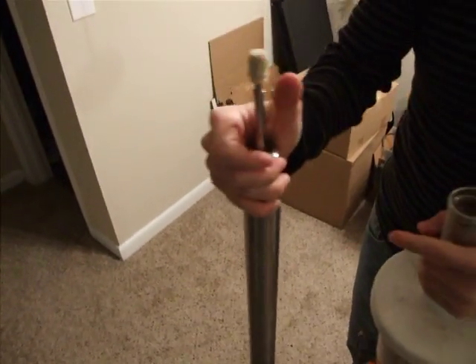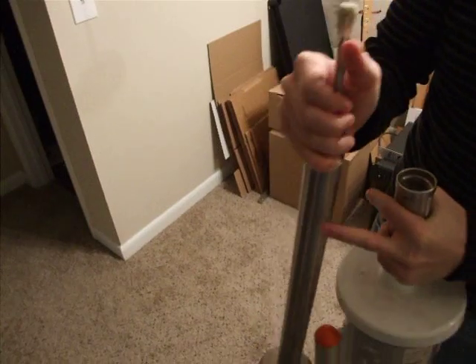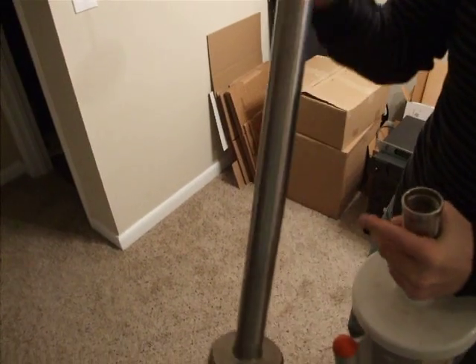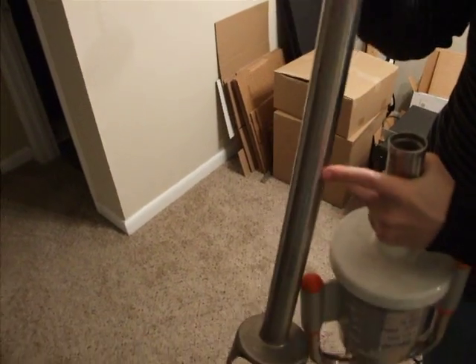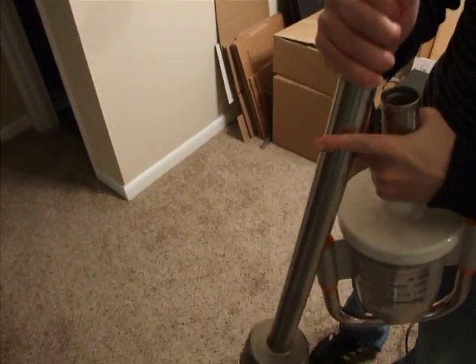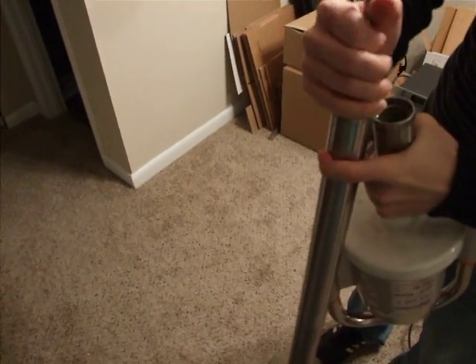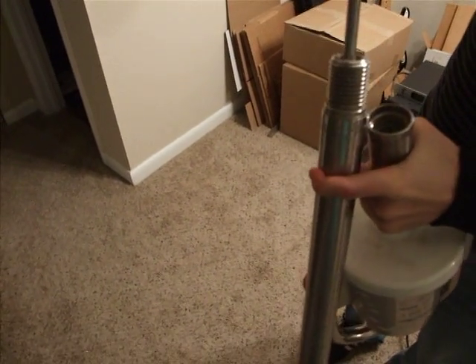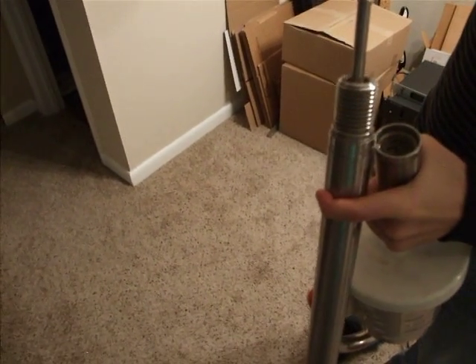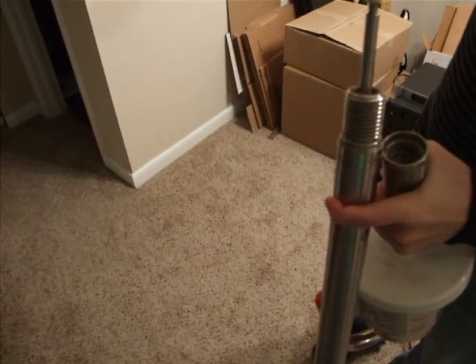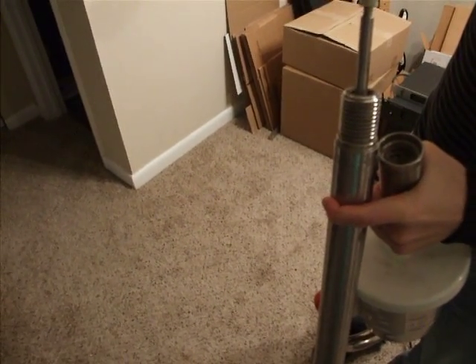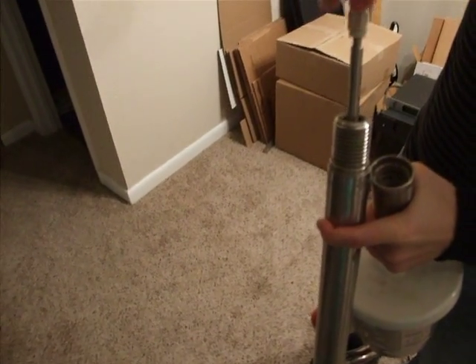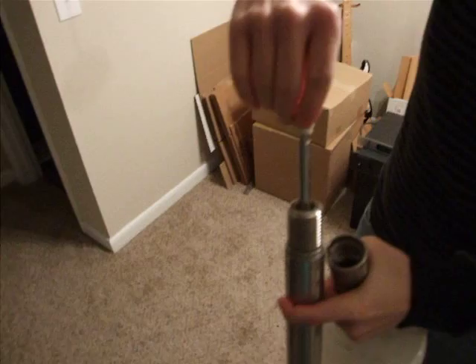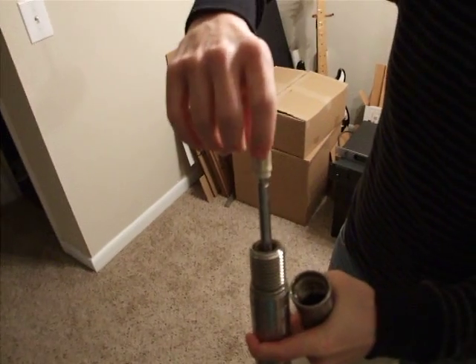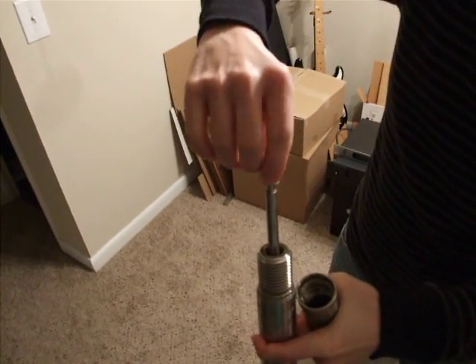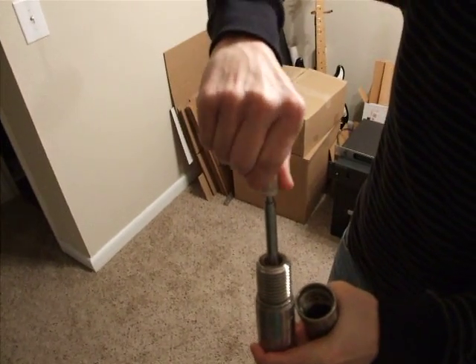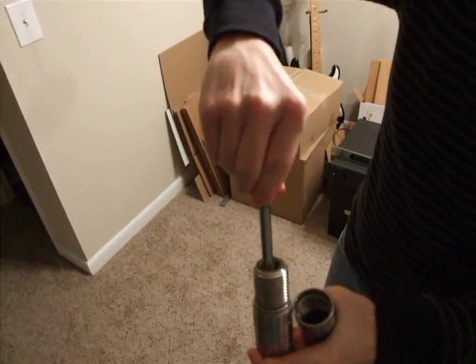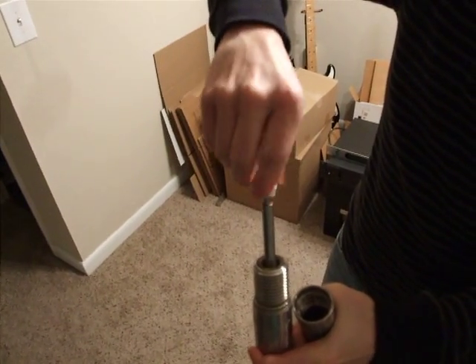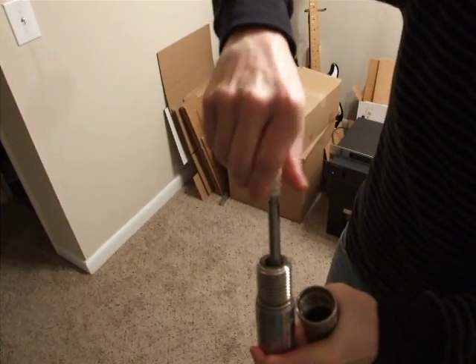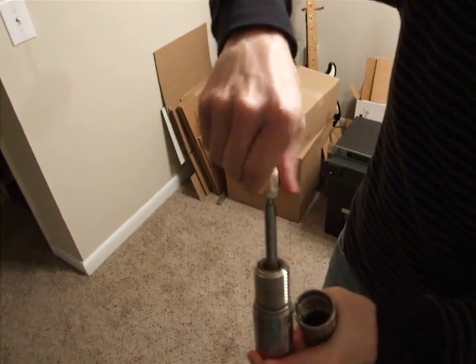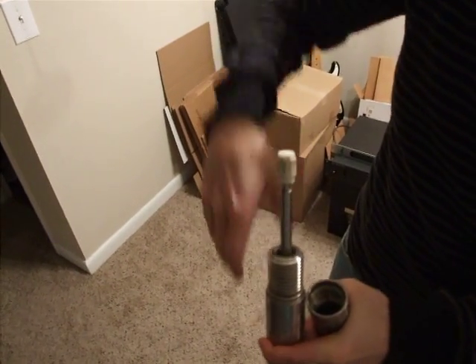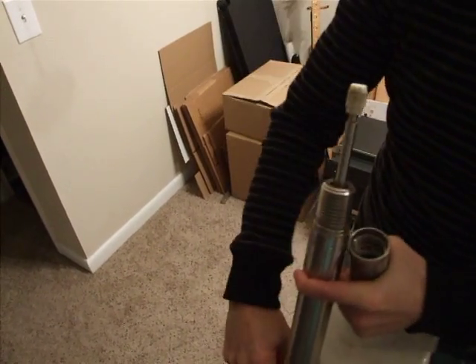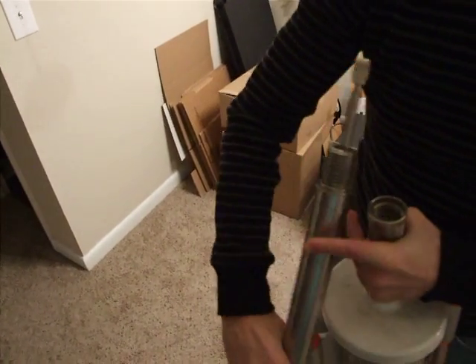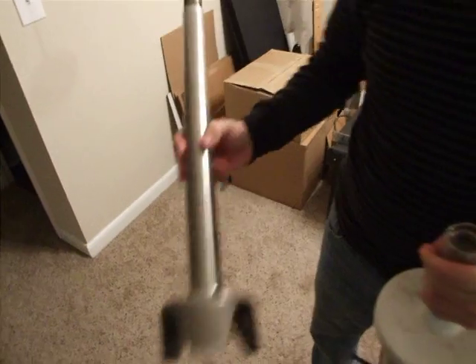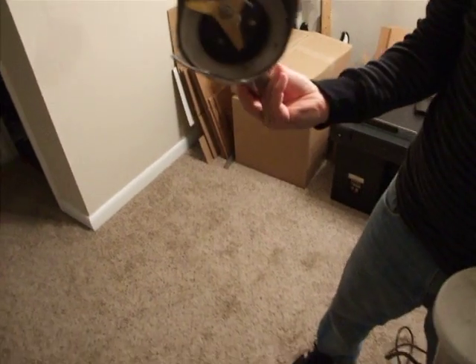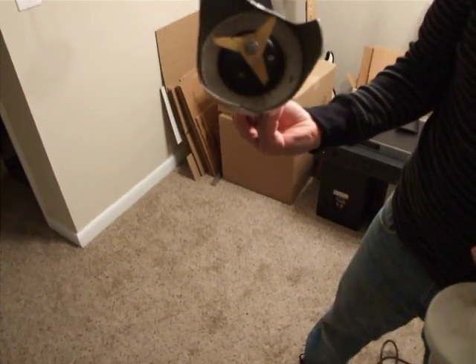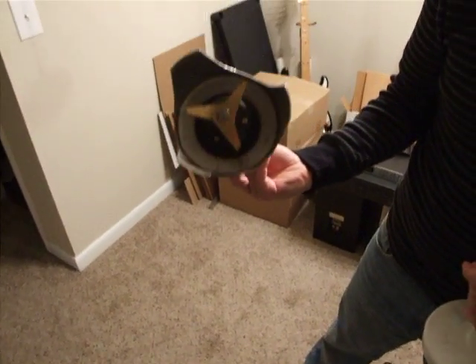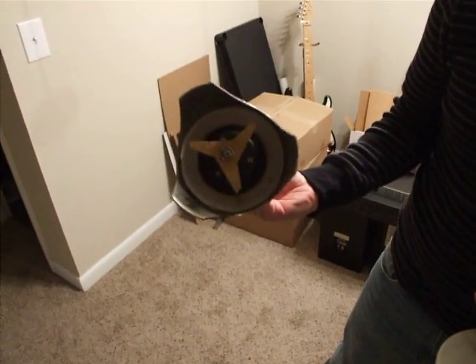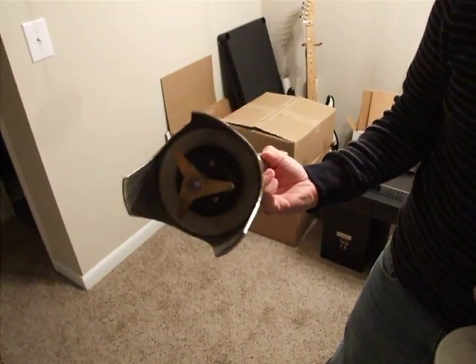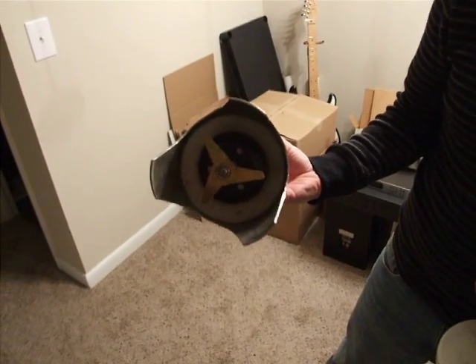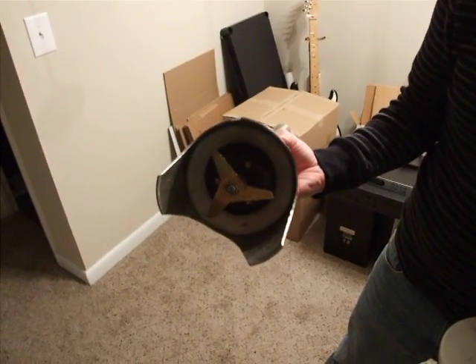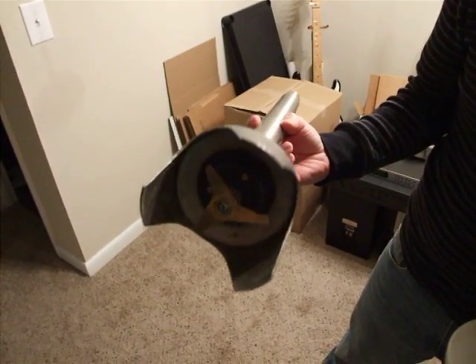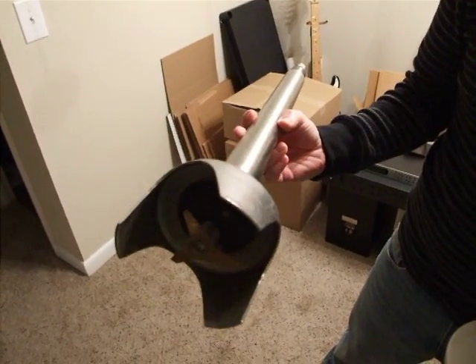Because of that the shaft isn't moving. When it spins around it just spins, so this and the one inside the housing need to be replaced so the shaft will spin and that will turn the blade down here. The blade is really beat up — that probably needs to be replaced as well.